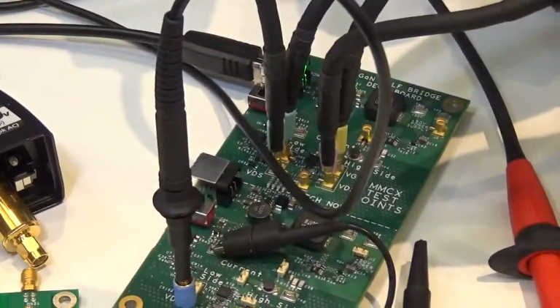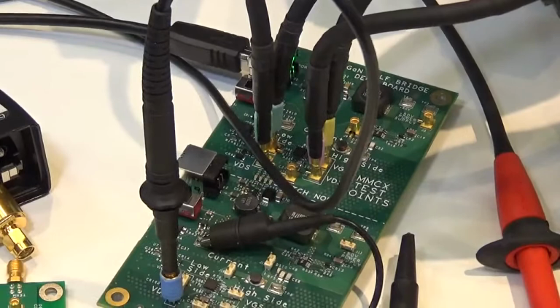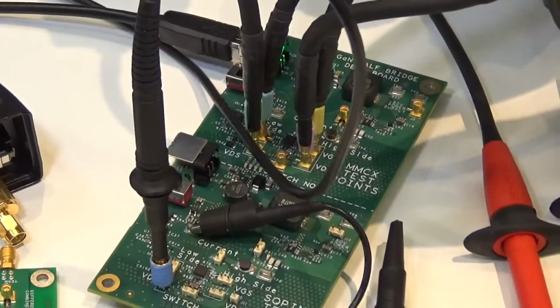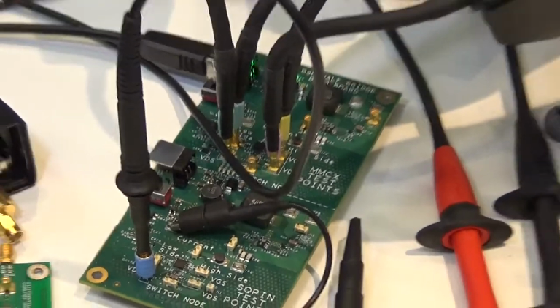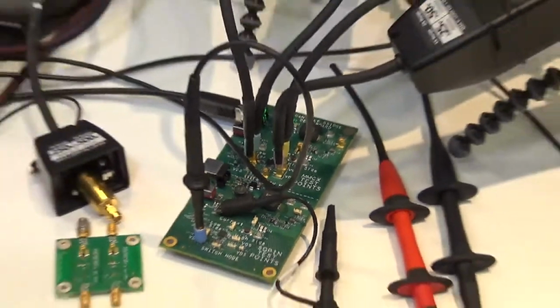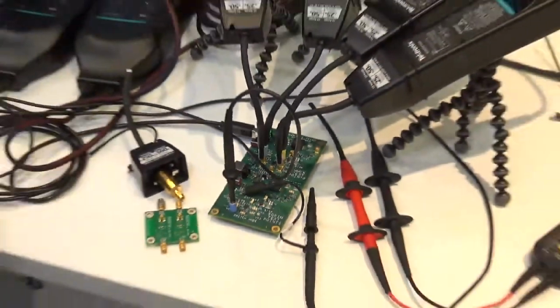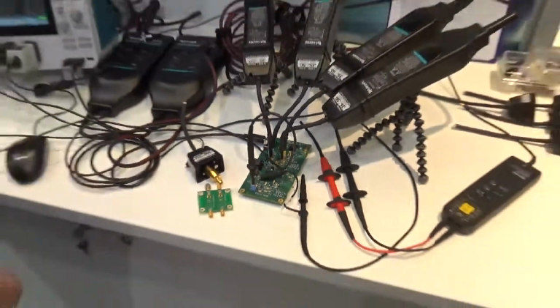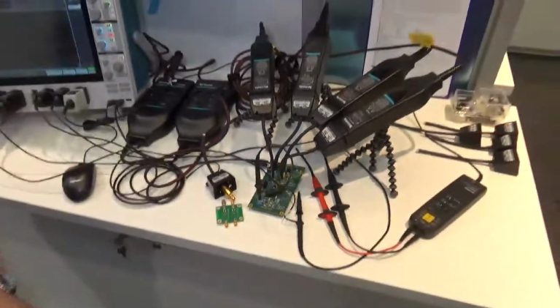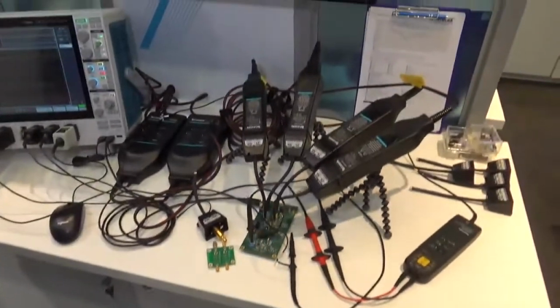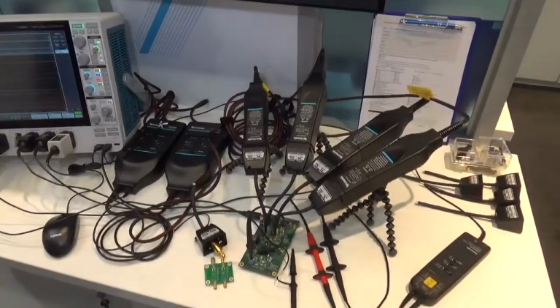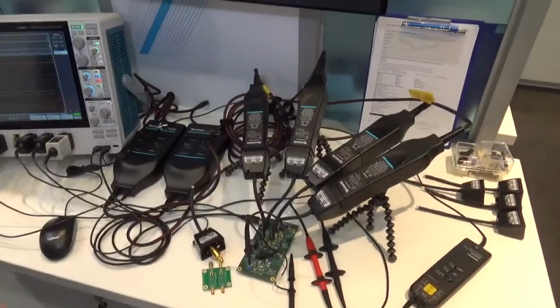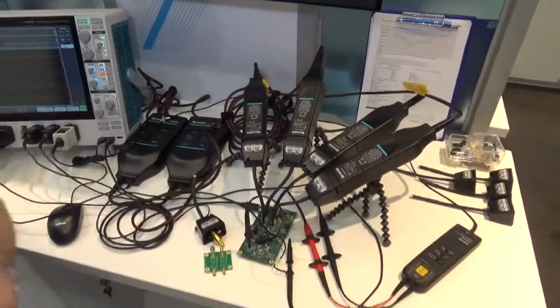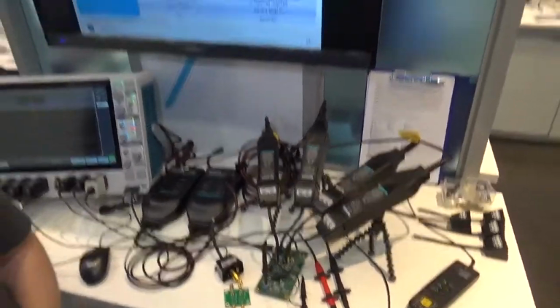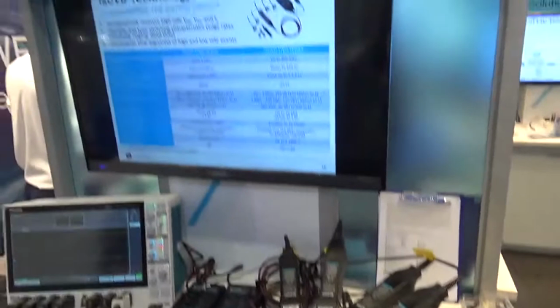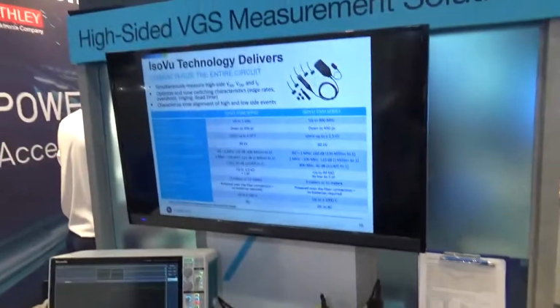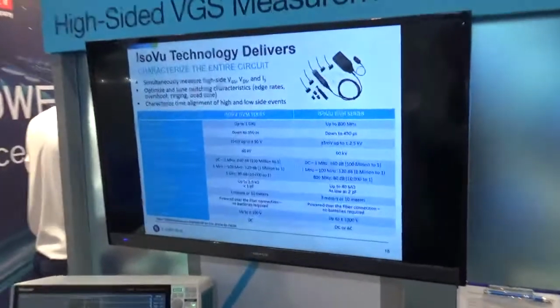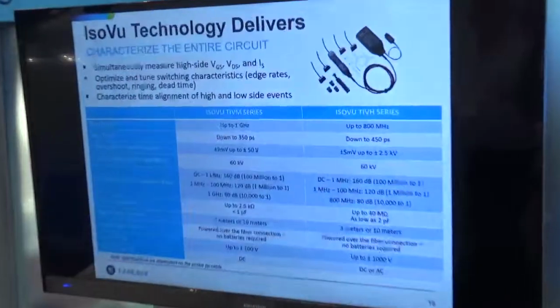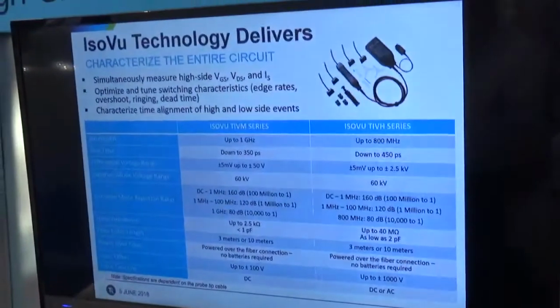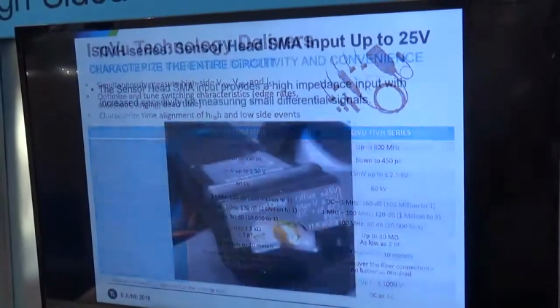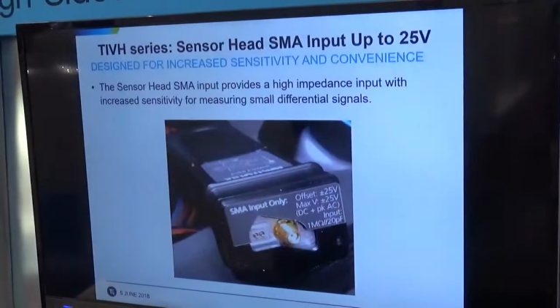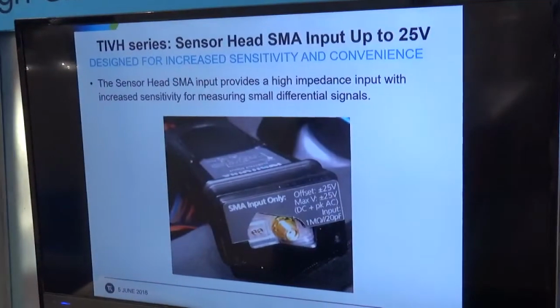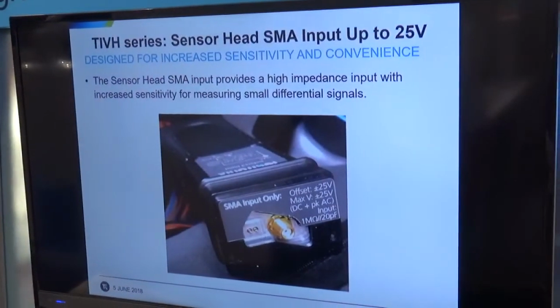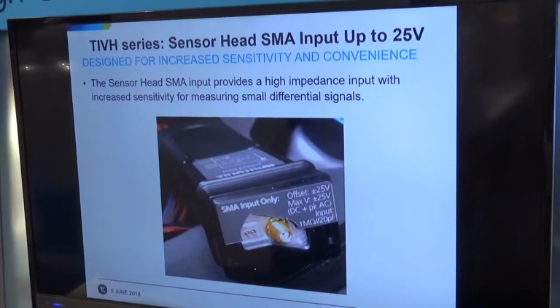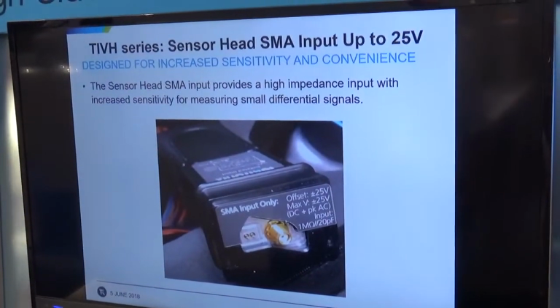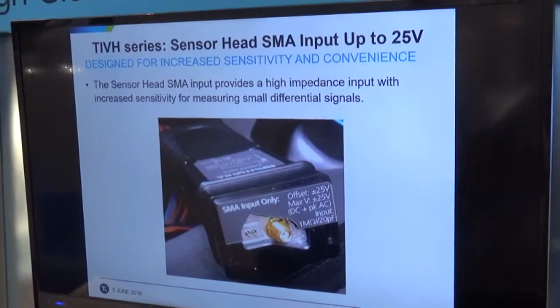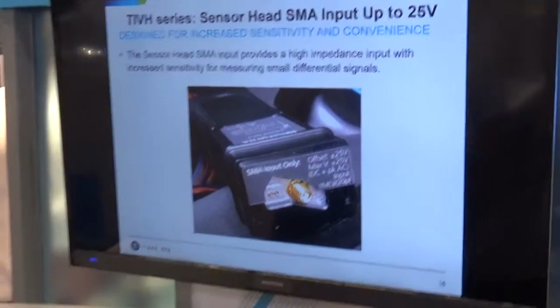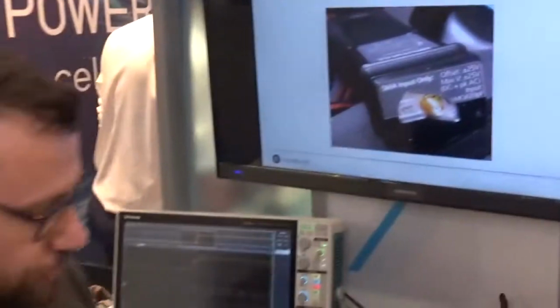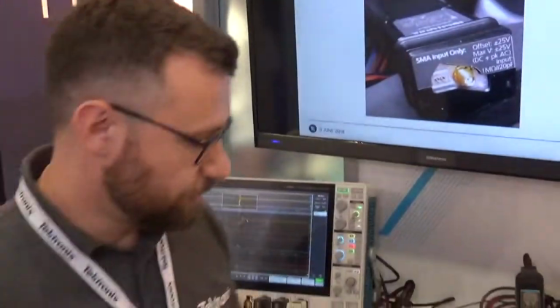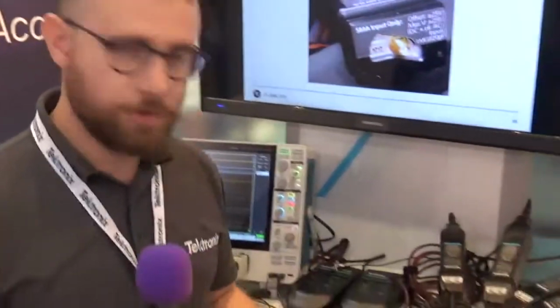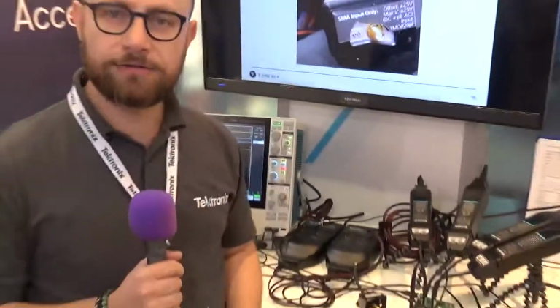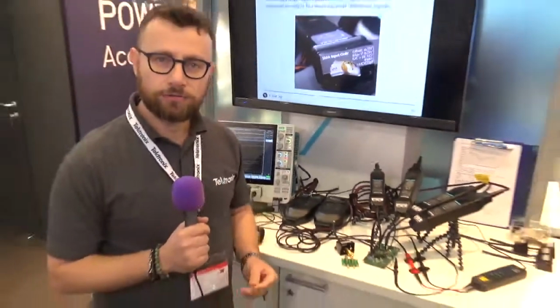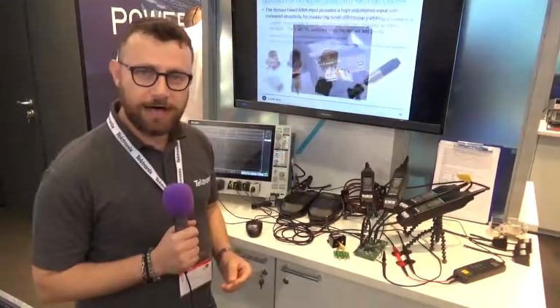We are focusing a lot on the connectivity problems that you may have in very tiny packages, because gallium nitride is going very small — LGA, BGA — so we are thinking of a different way to connect to the device.